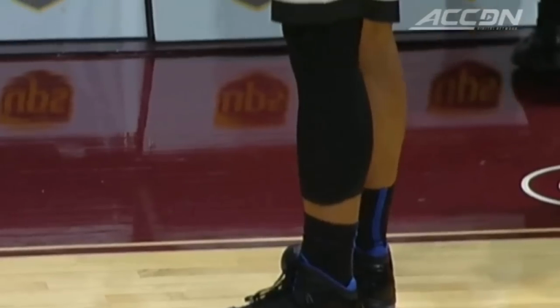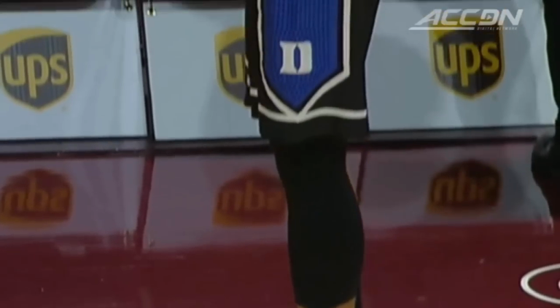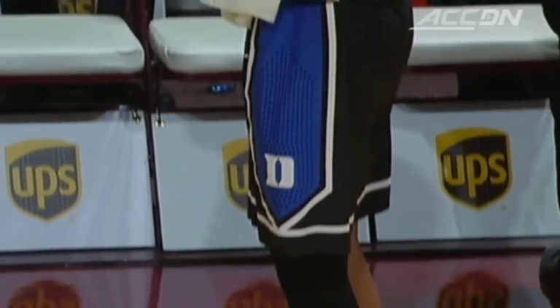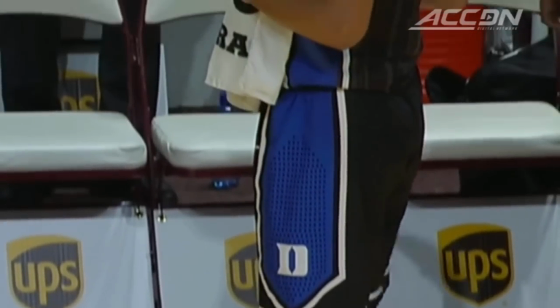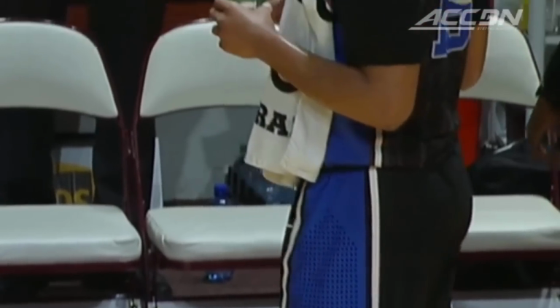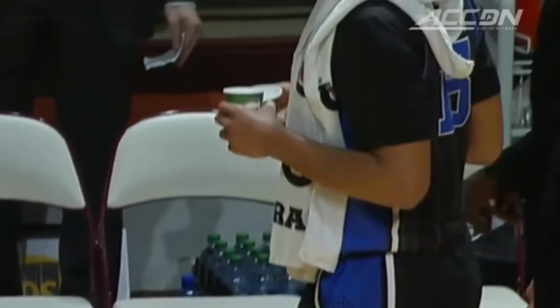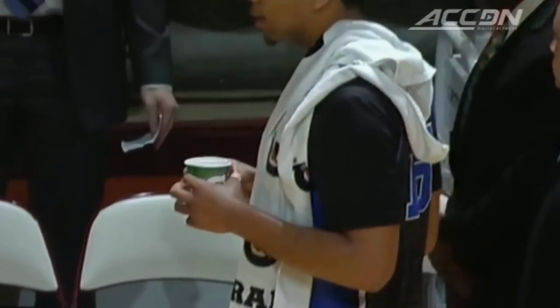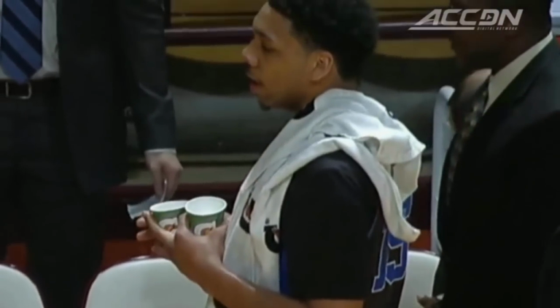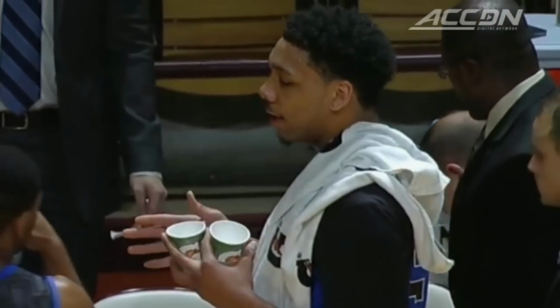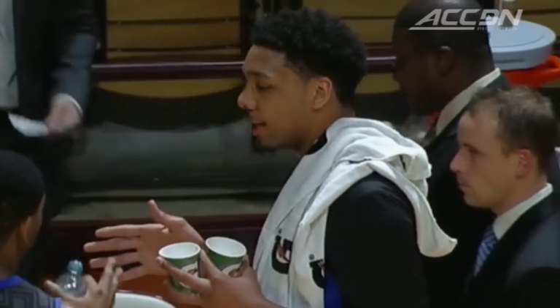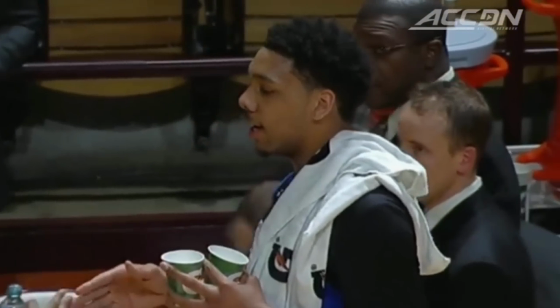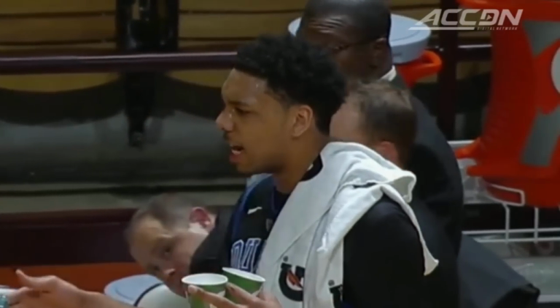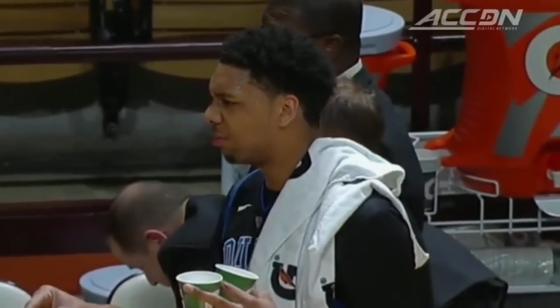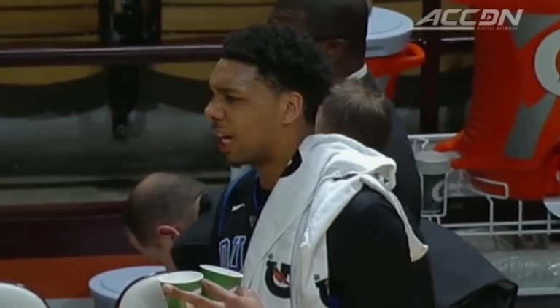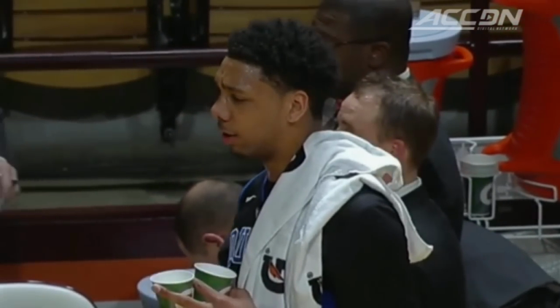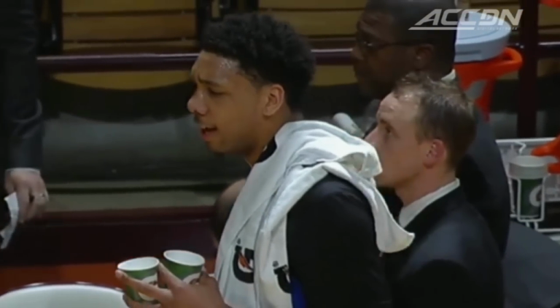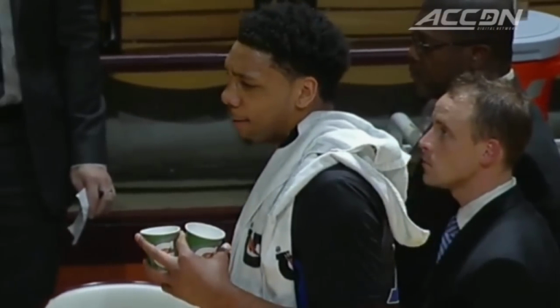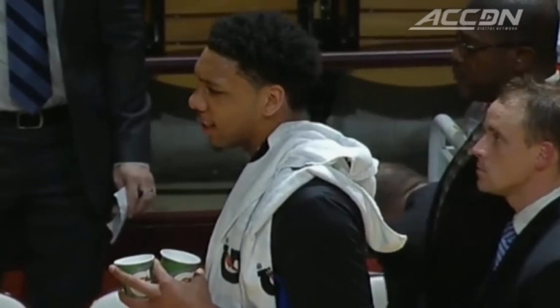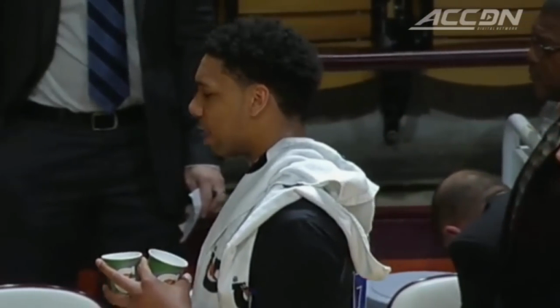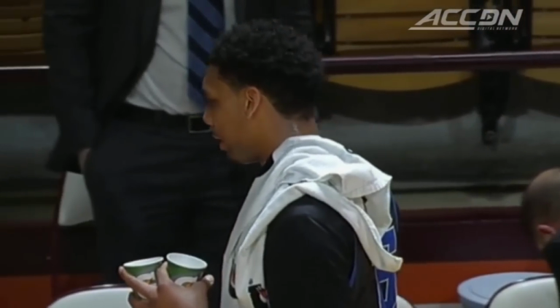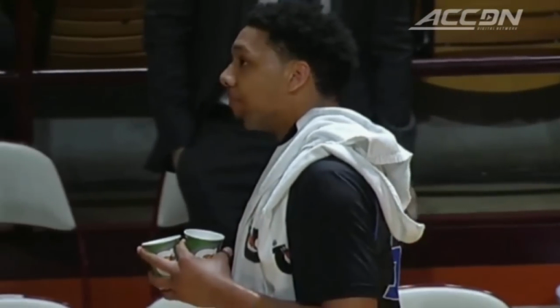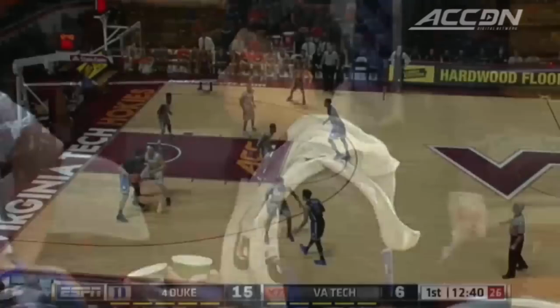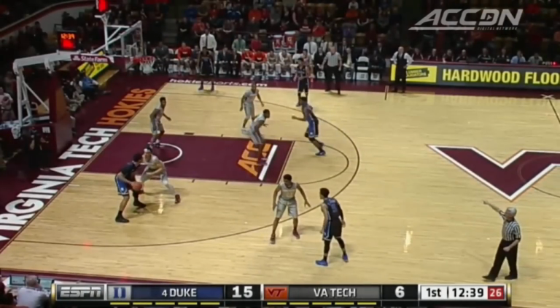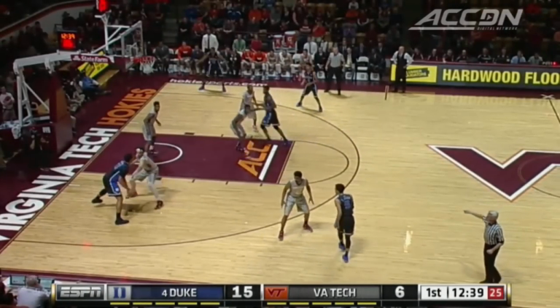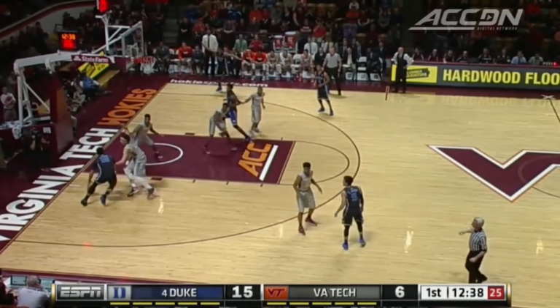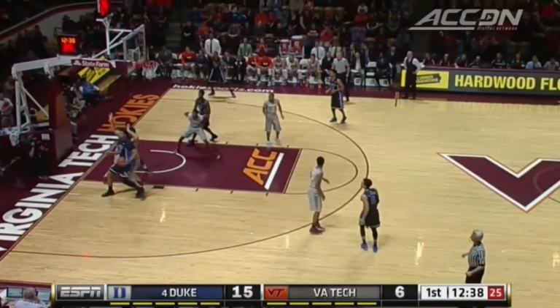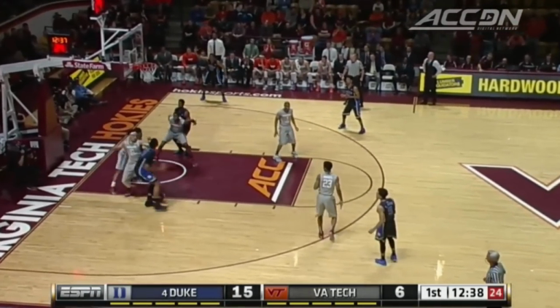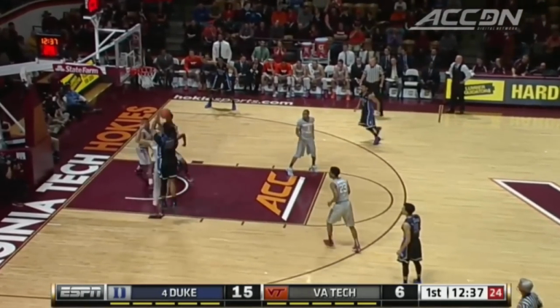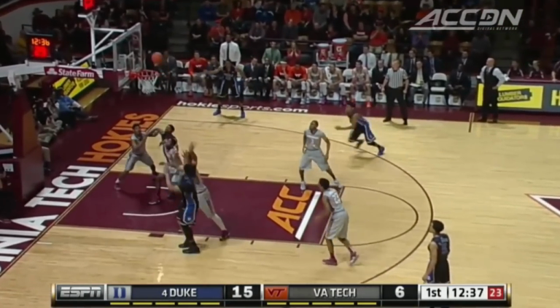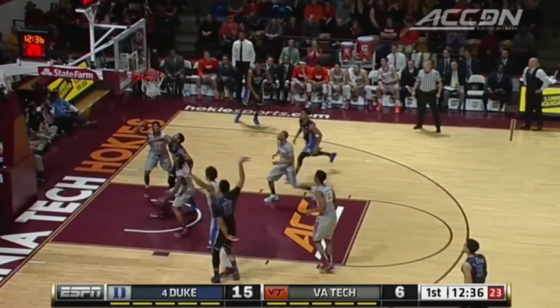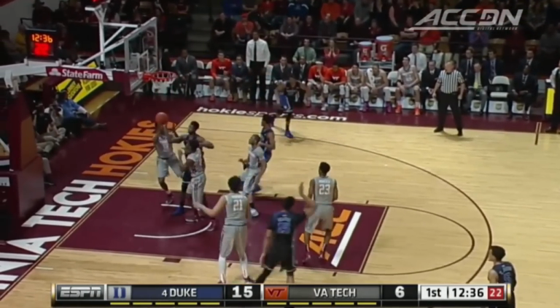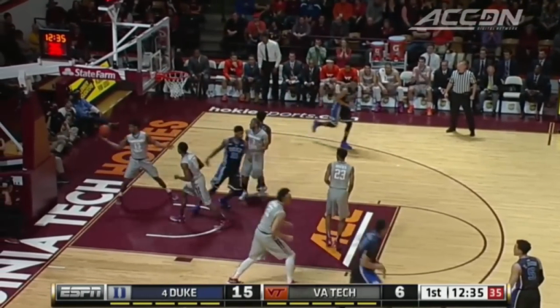Jaleel Okafor, who sprained his ankle against North Carolina last week and sat out the Clemson game, looks pretty spry to start off tonight's game. What they're doing right now is taking away the paint from Duke and forcing them to be a perimeter jump shooting team.